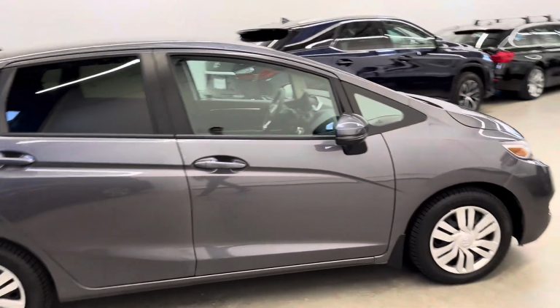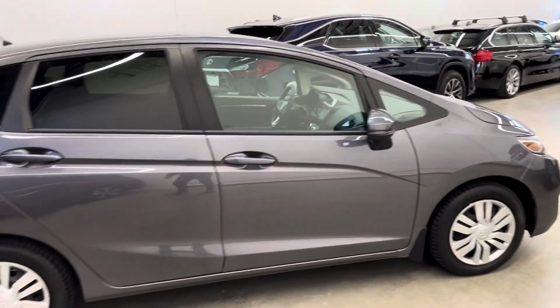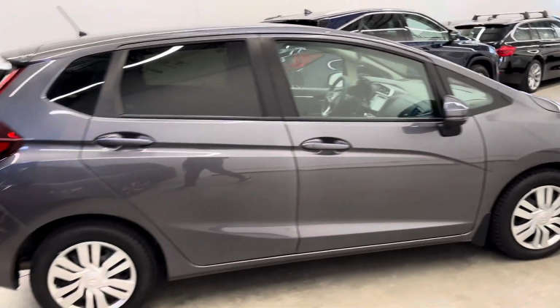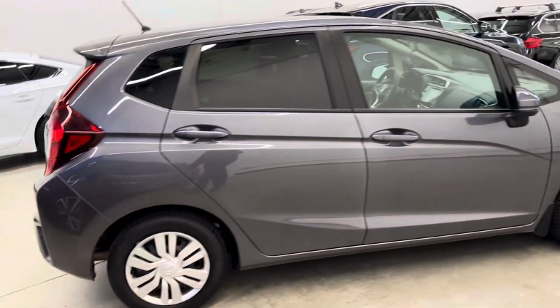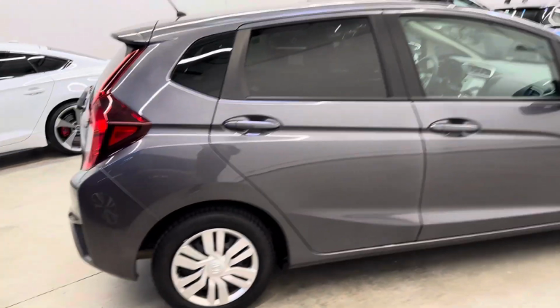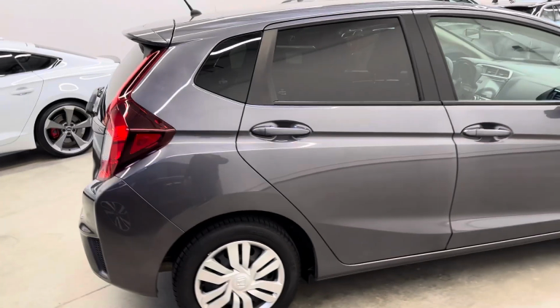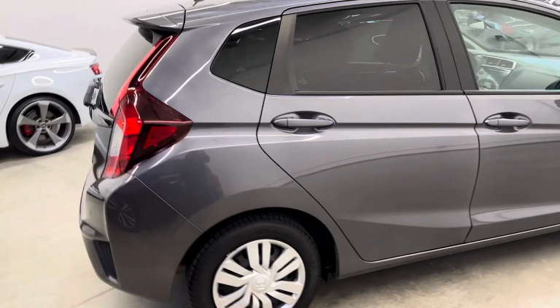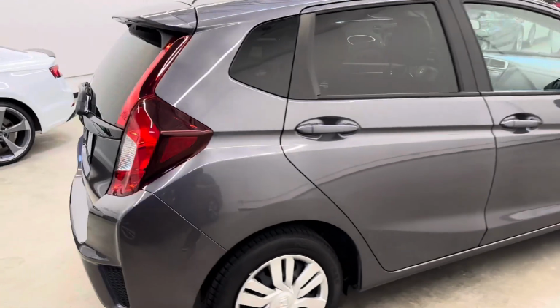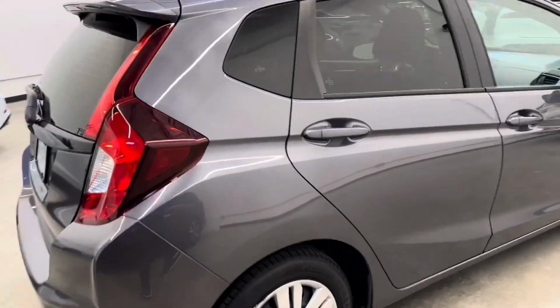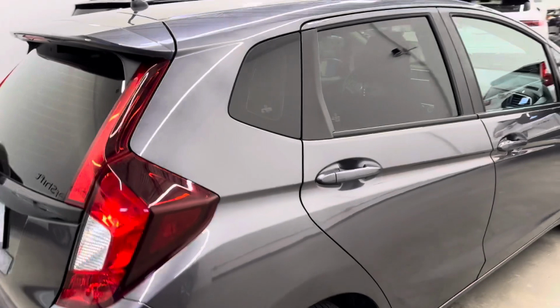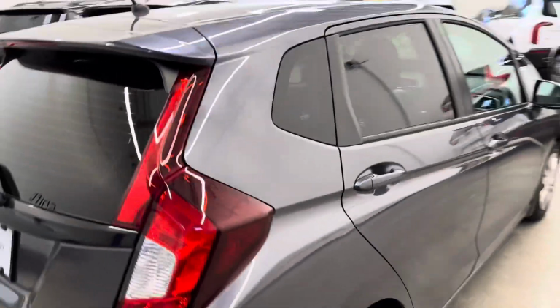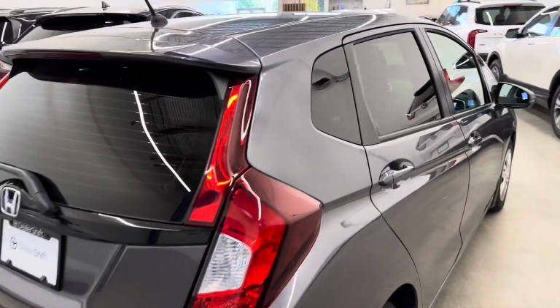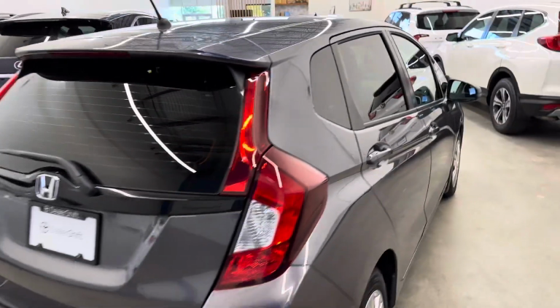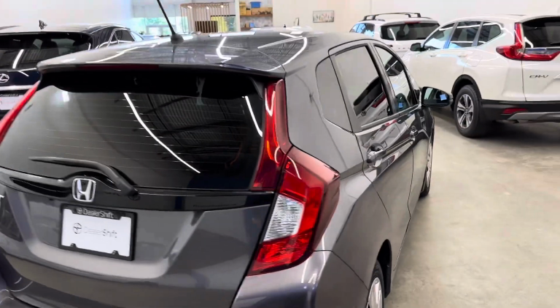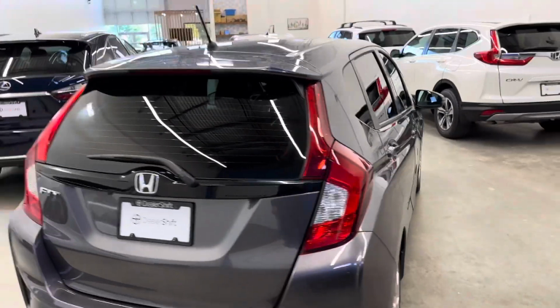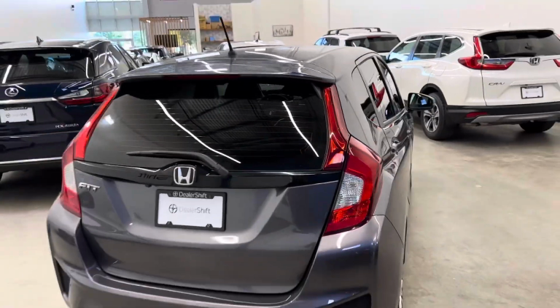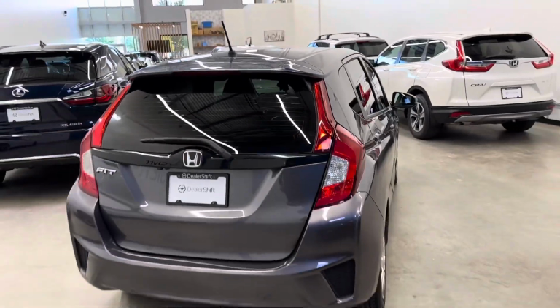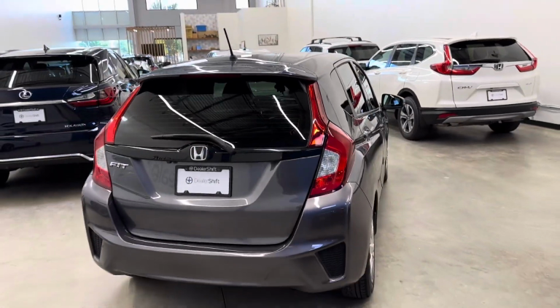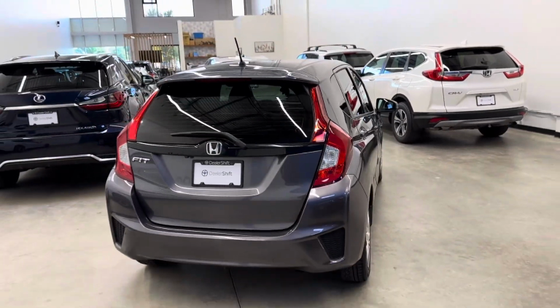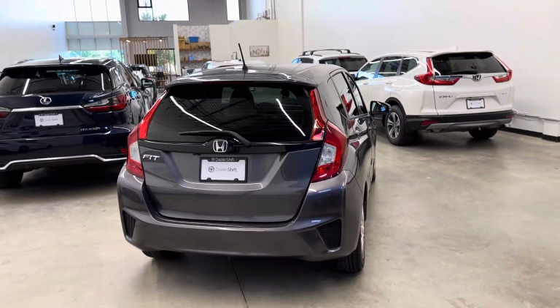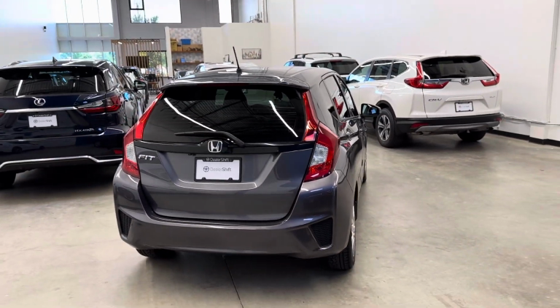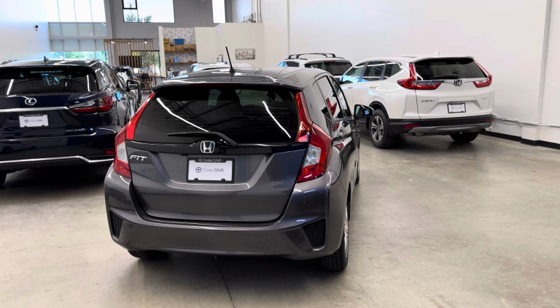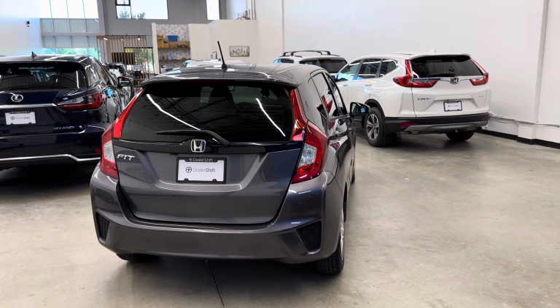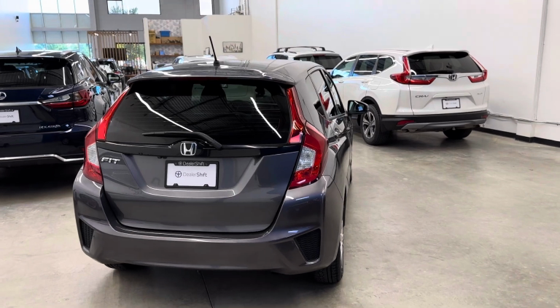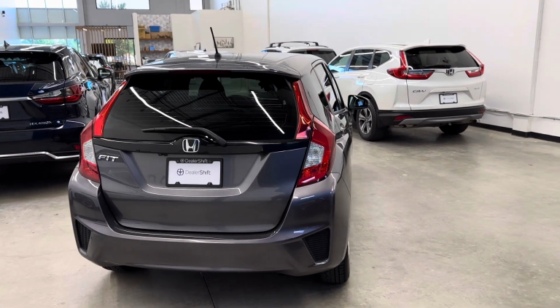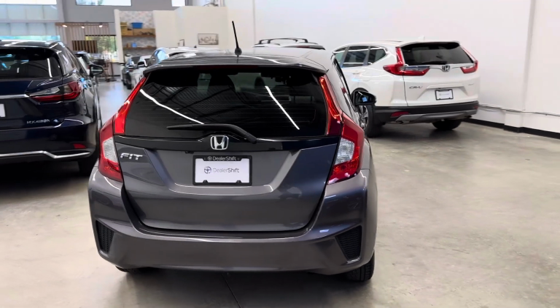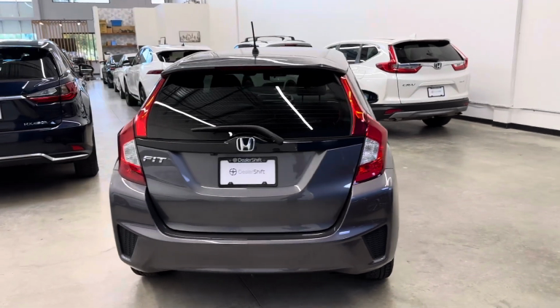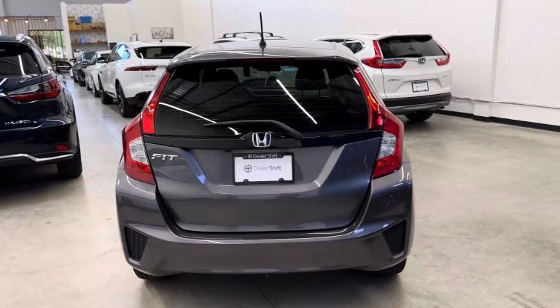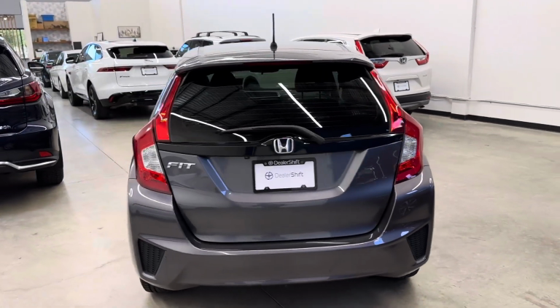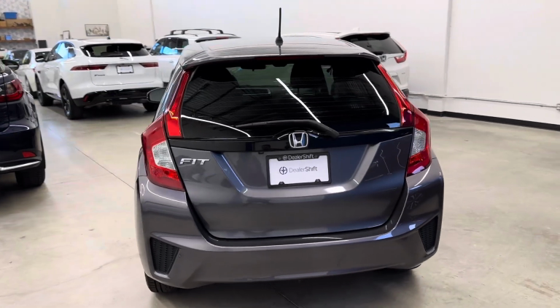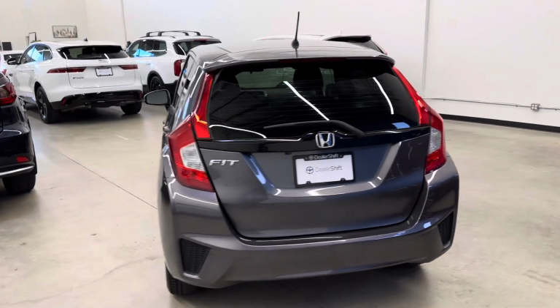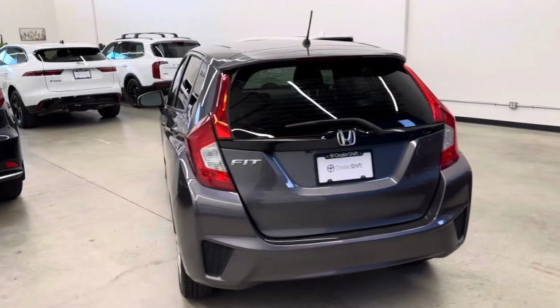We have two sets of keys for this Fit. It's been recently safety inspected. Head over to dealershift.ca for a full list of options, a look at that inspection report, as well as the Carfax. One small claim to report on this one for approximately $1,200.